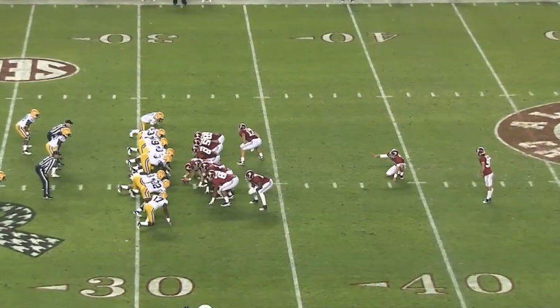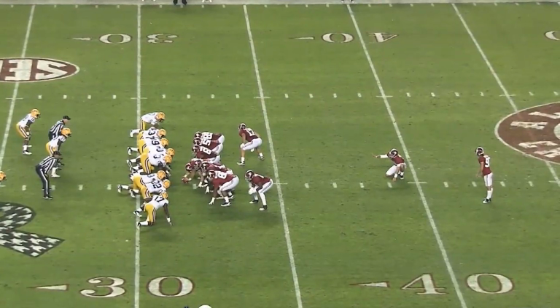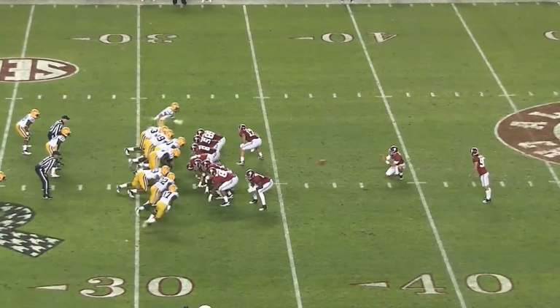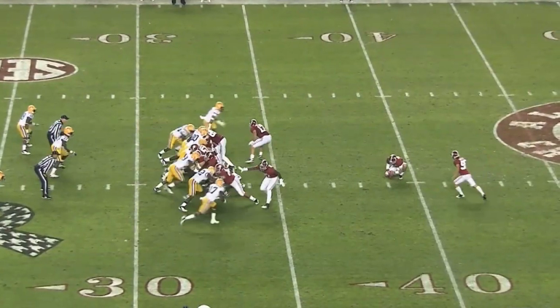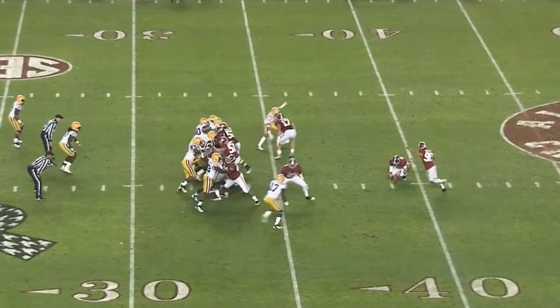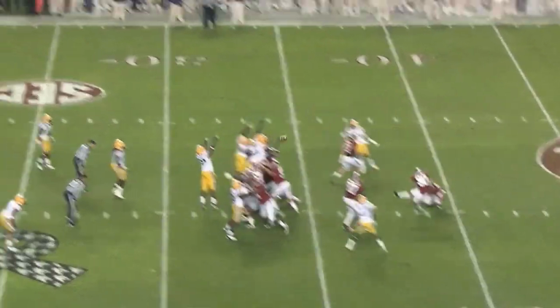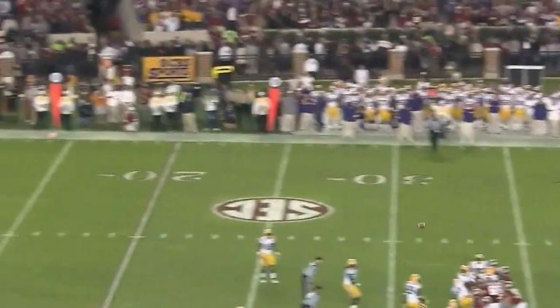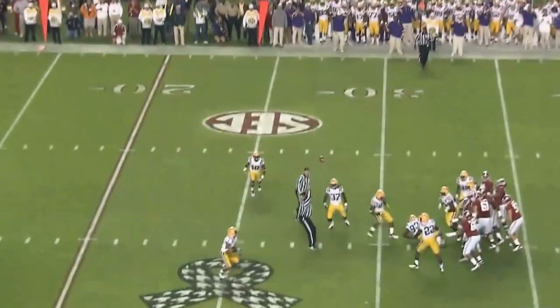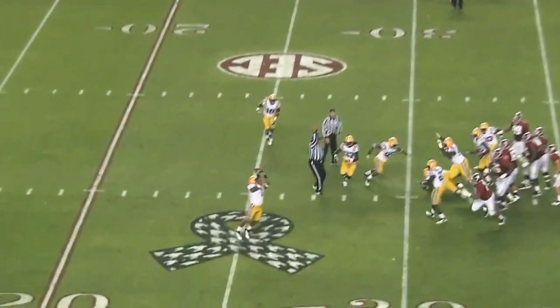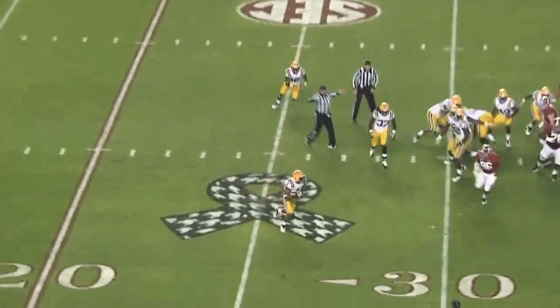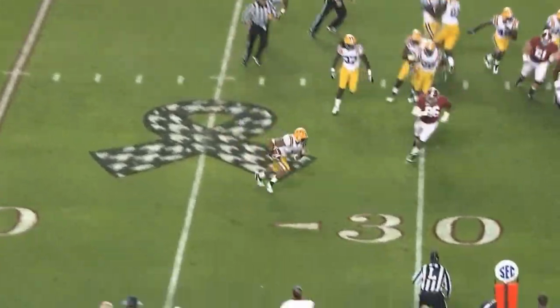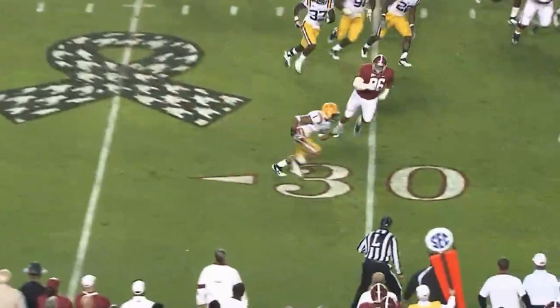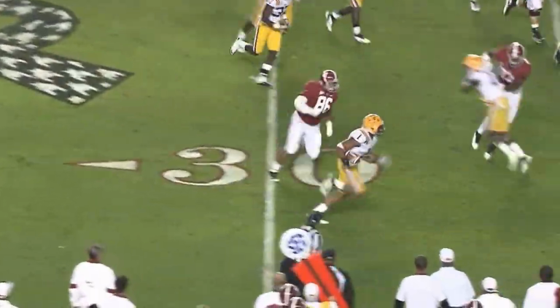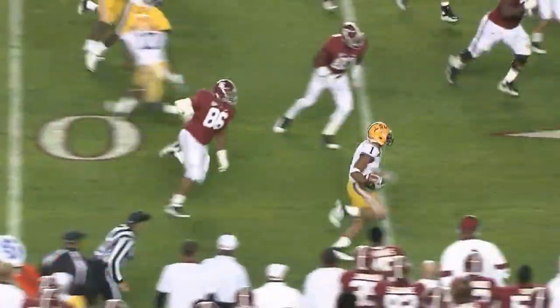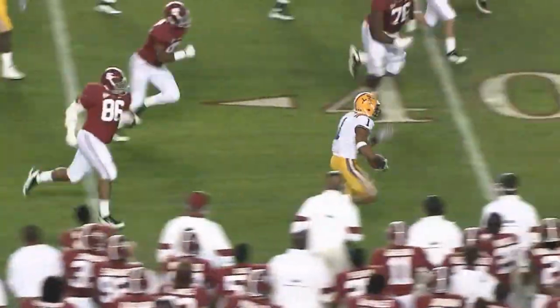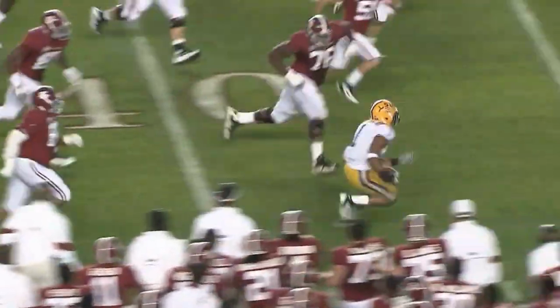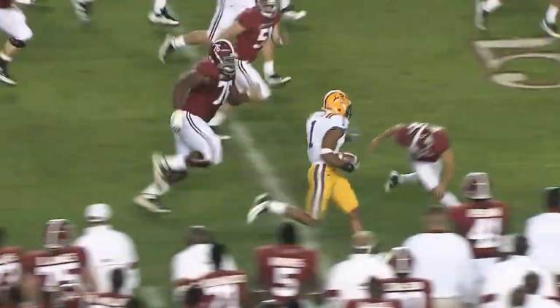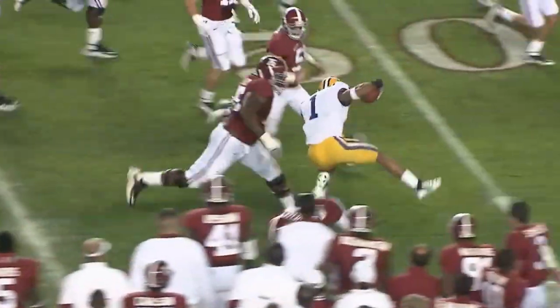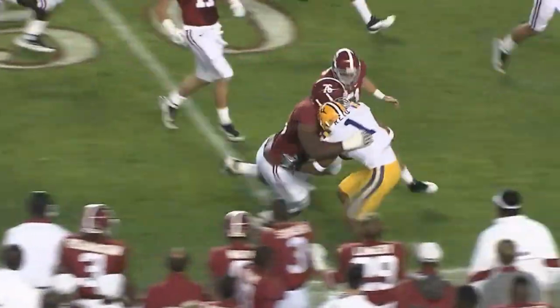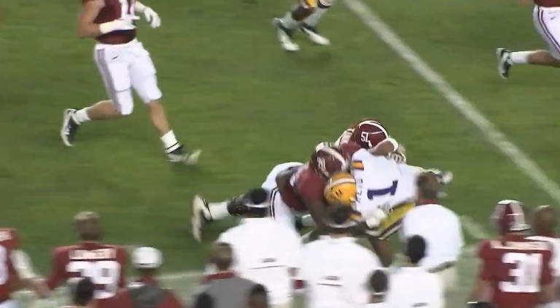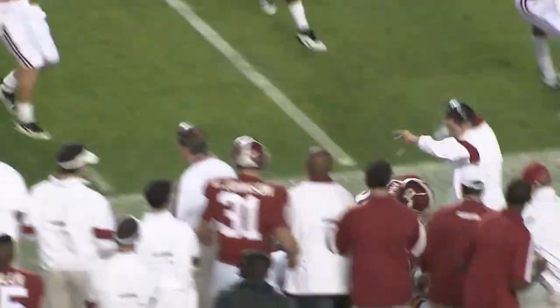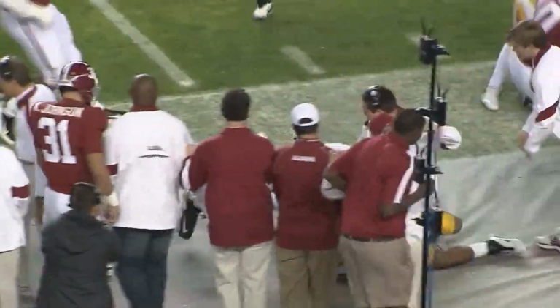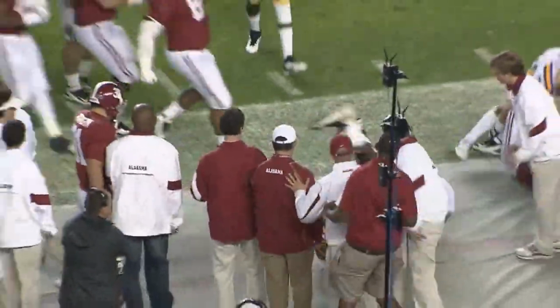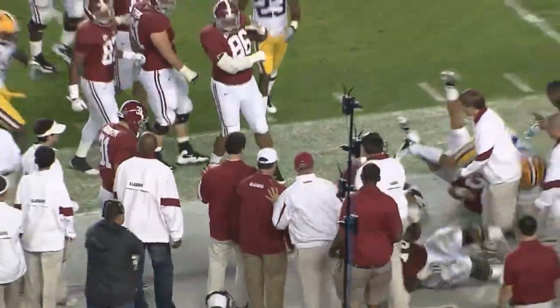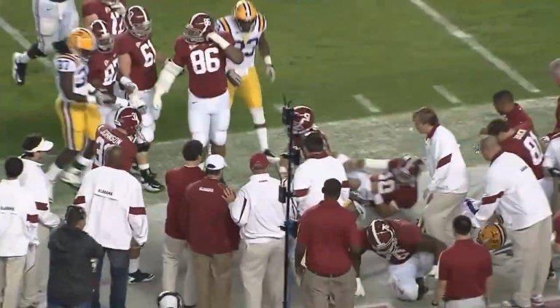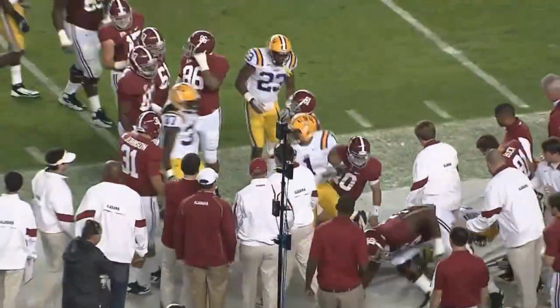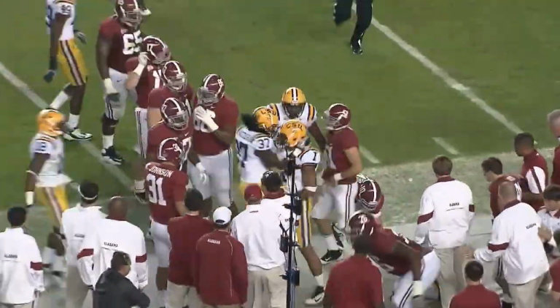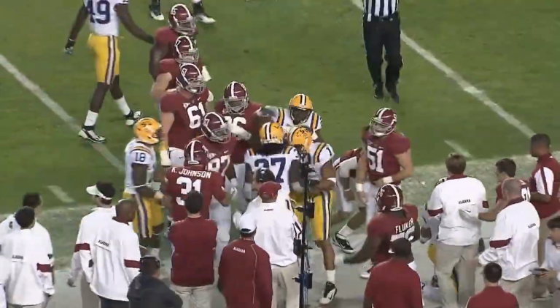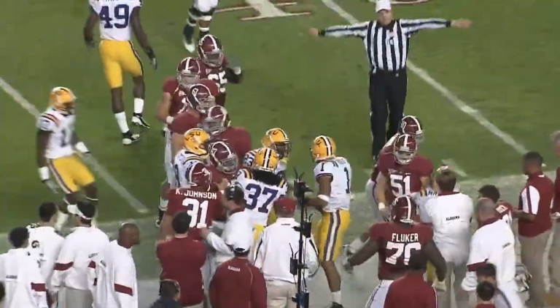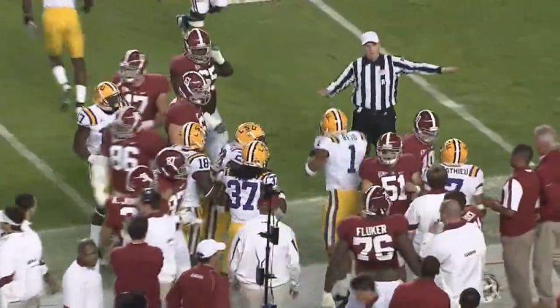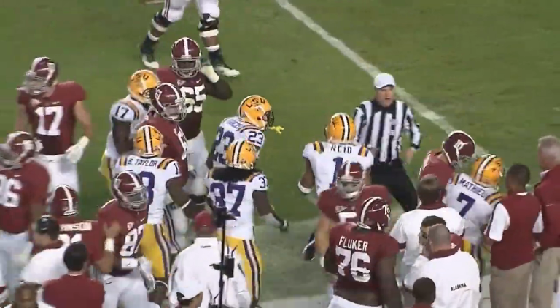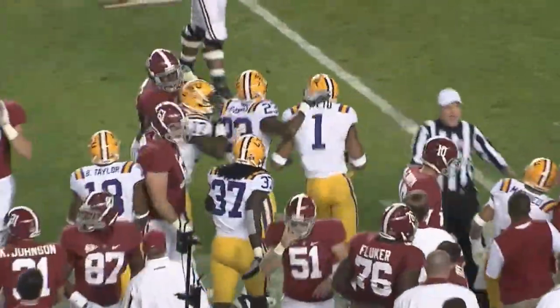49-yard snap, place, and the kick is blocked. It's blocked and taken by LSU back to the 30, 40, 45. That is Eric Reid and he is across midfield and knocked out of bounds at the Alabama 41-yard line.